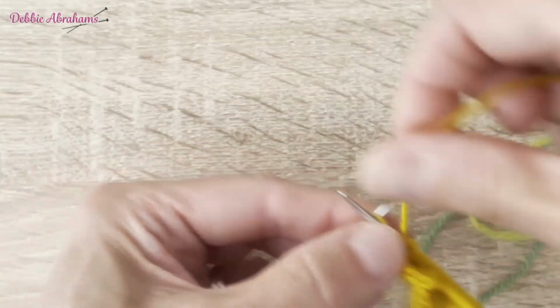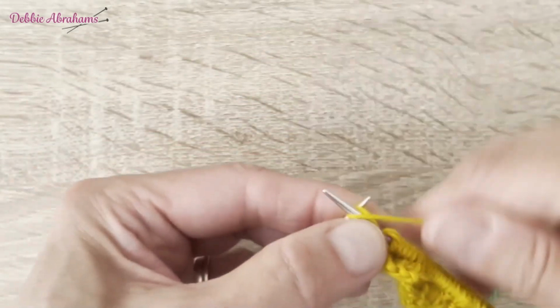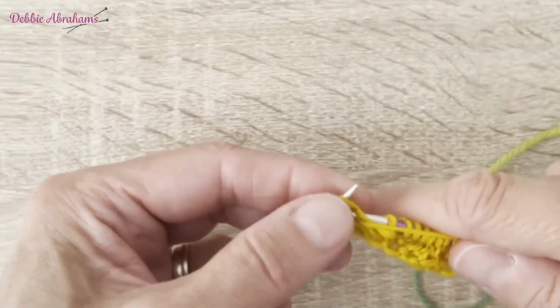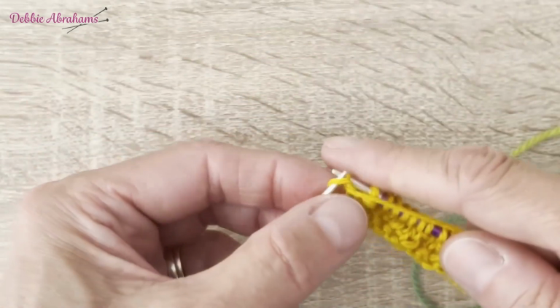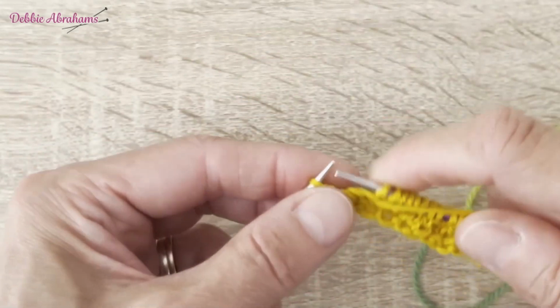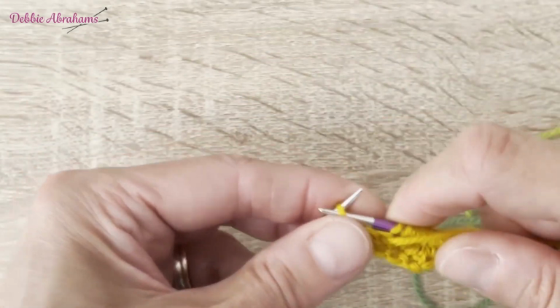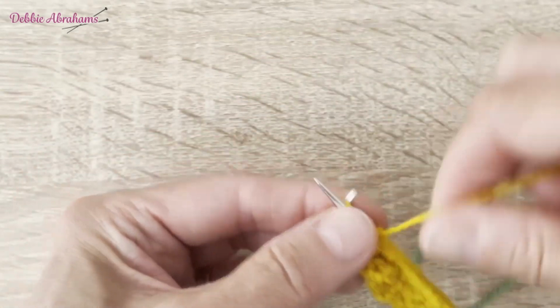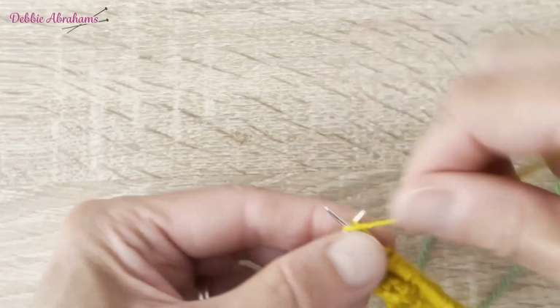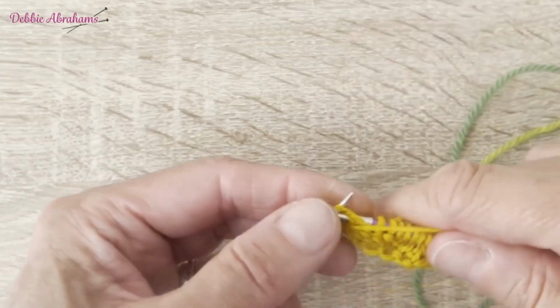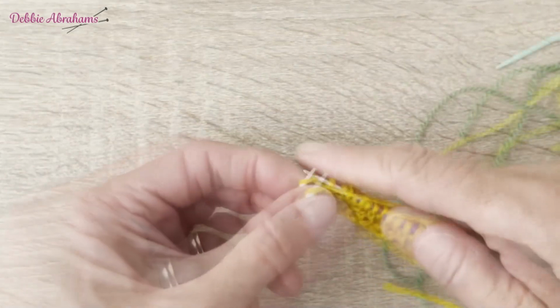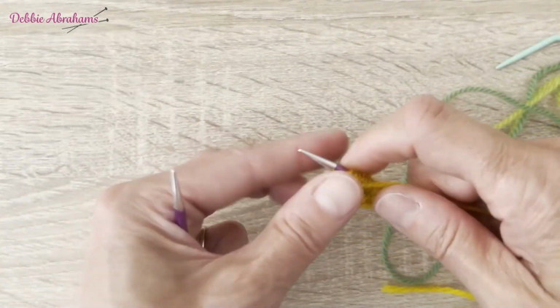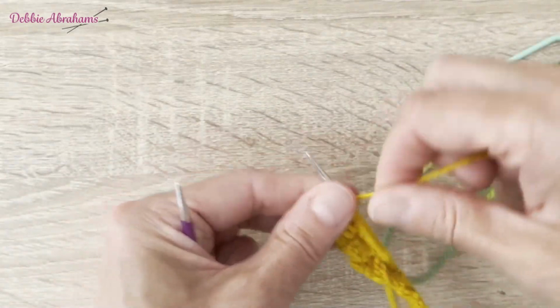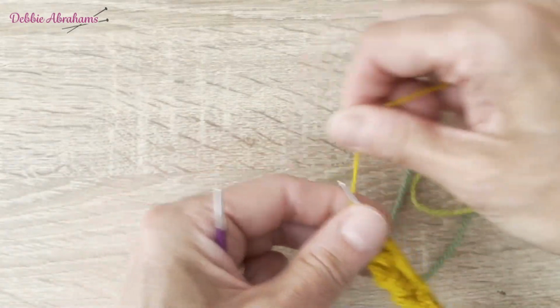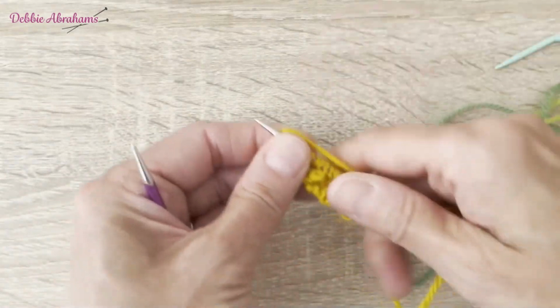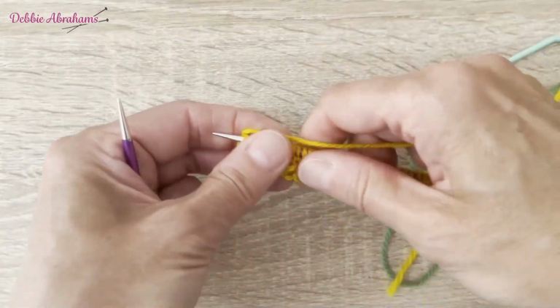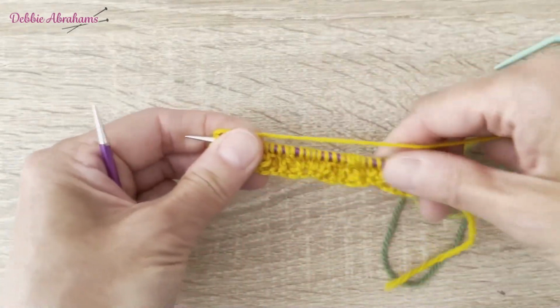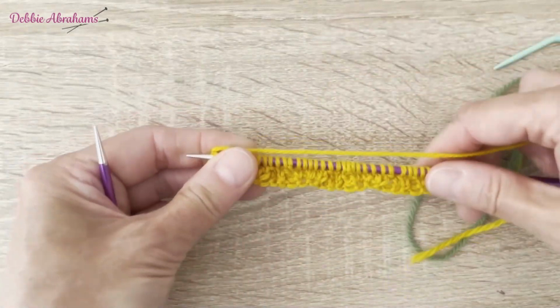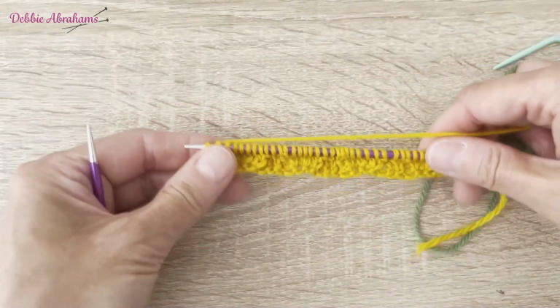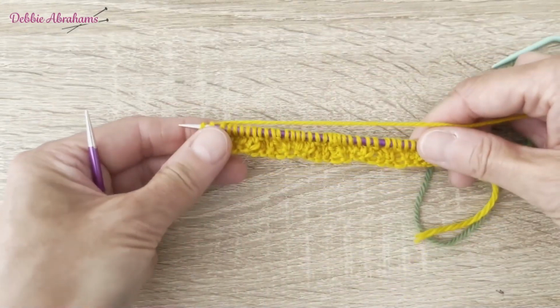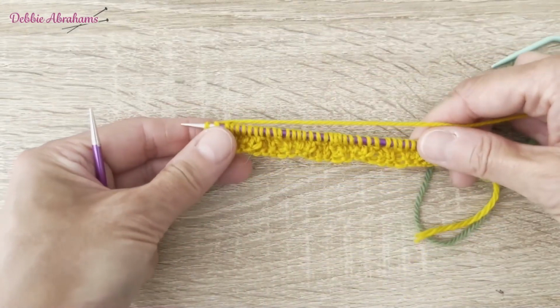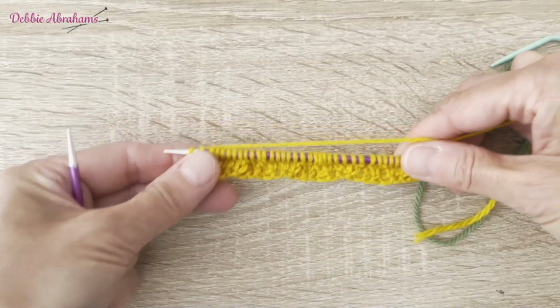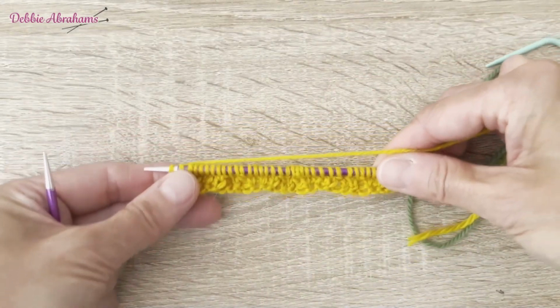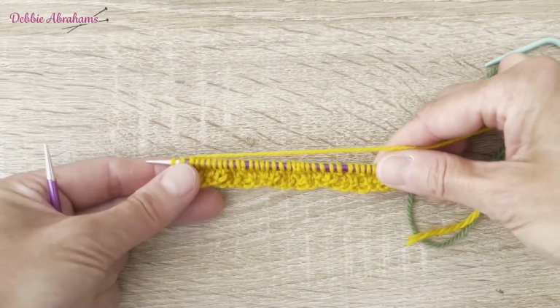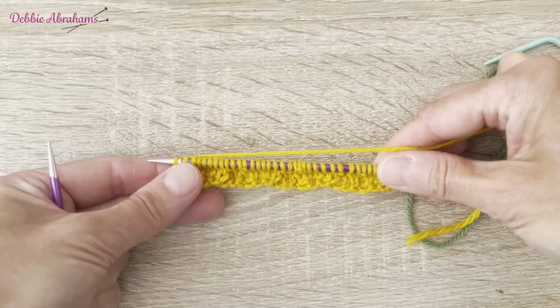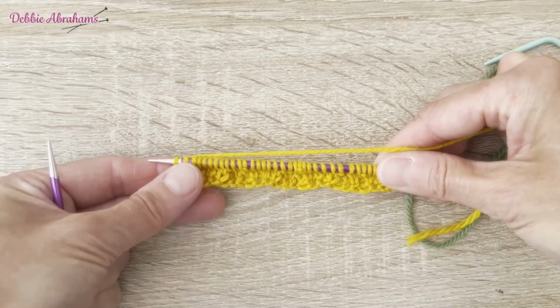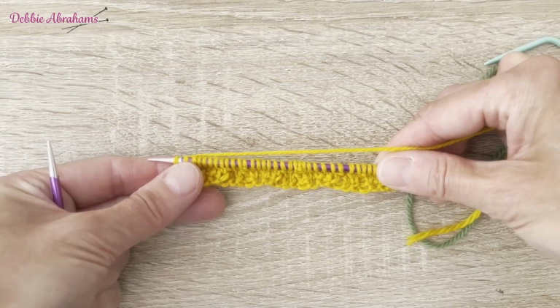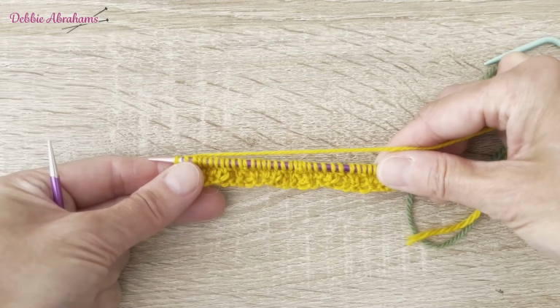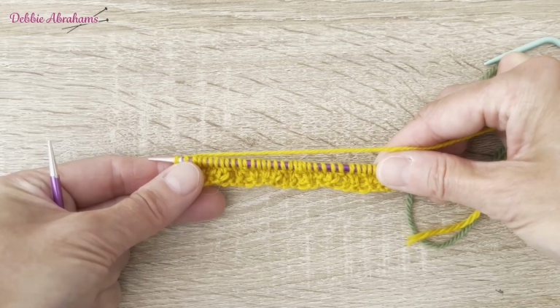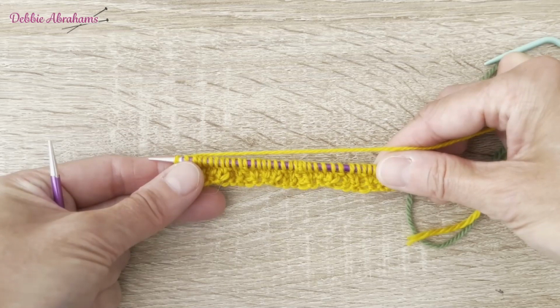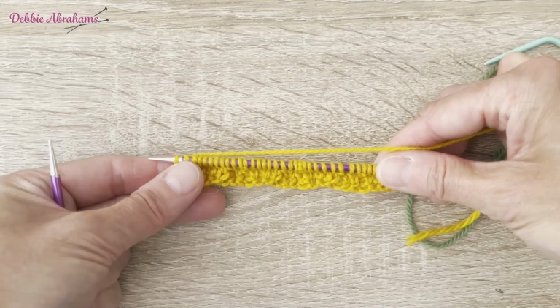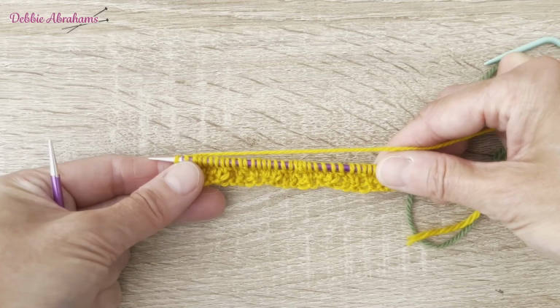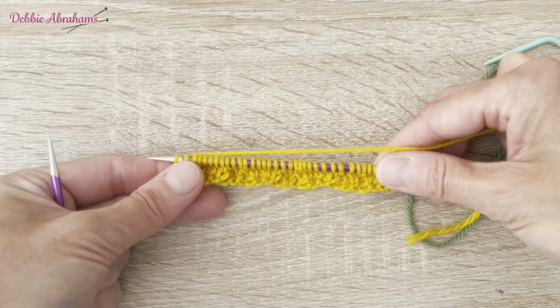Ending the row with knit five, purl three. So that's row one right side completed.